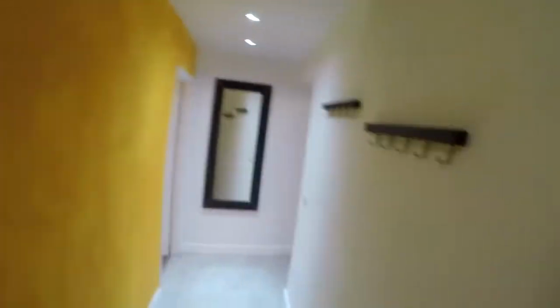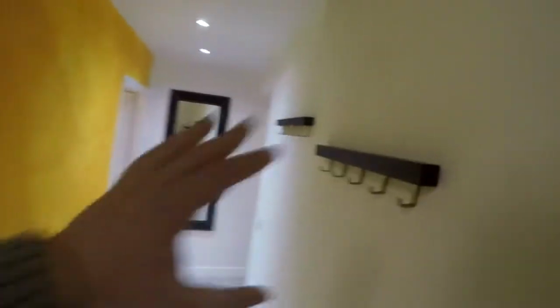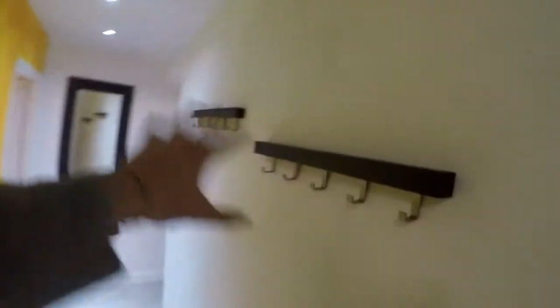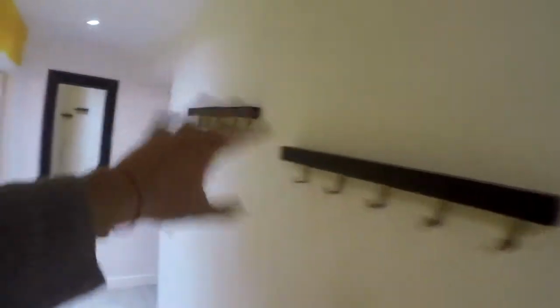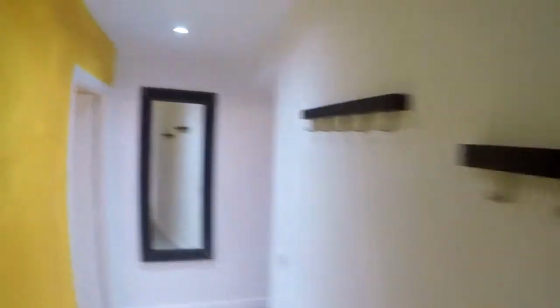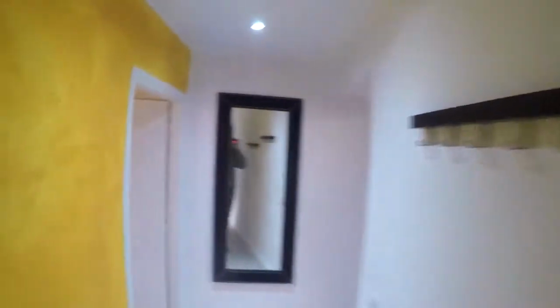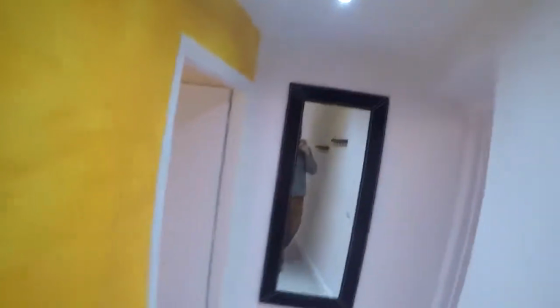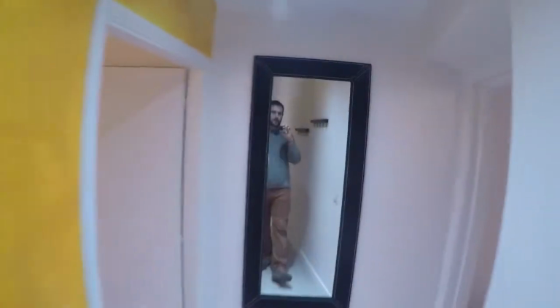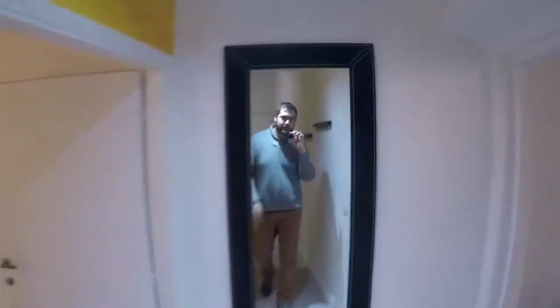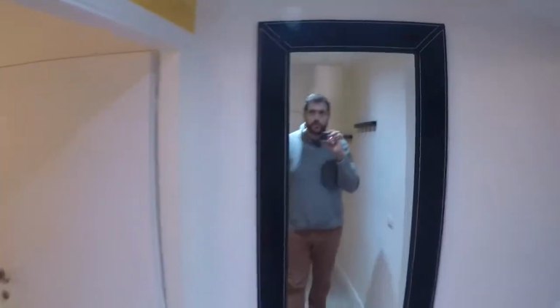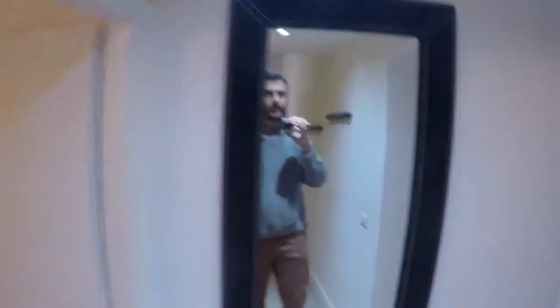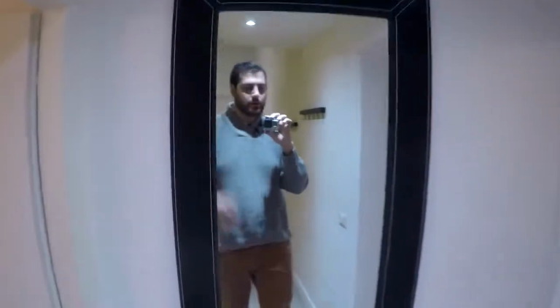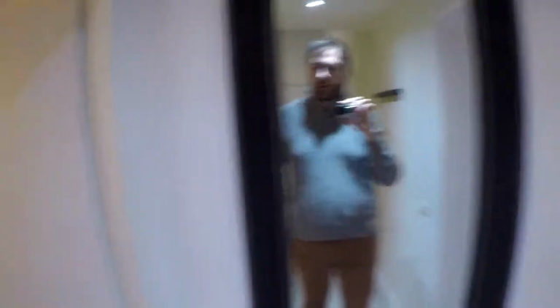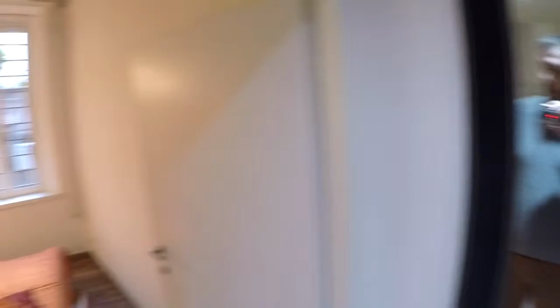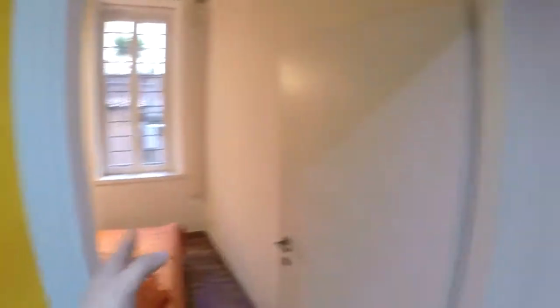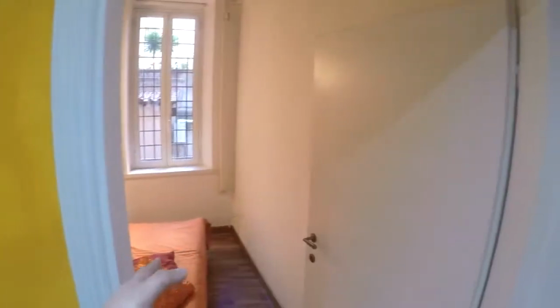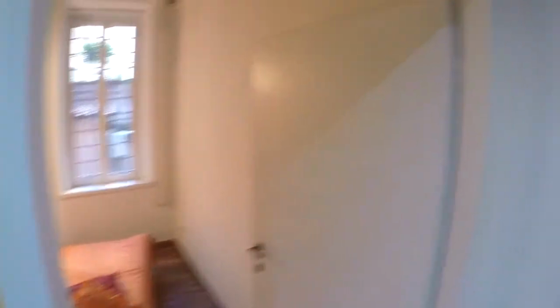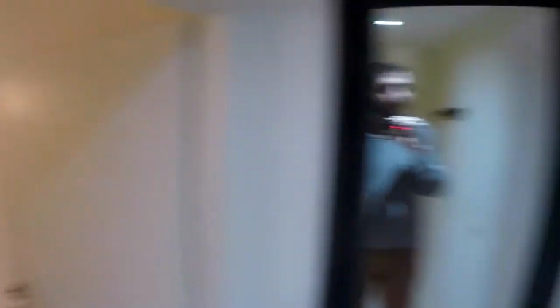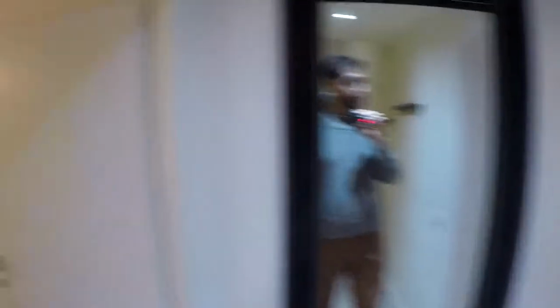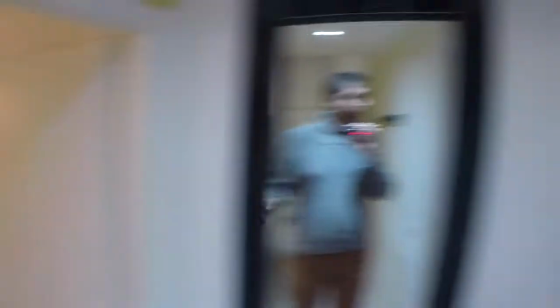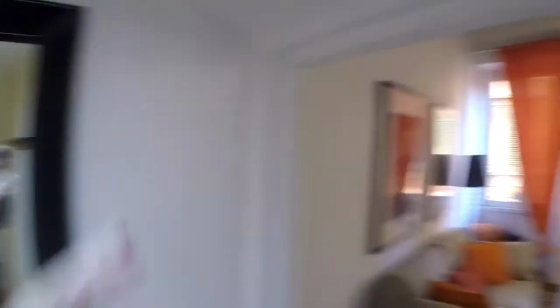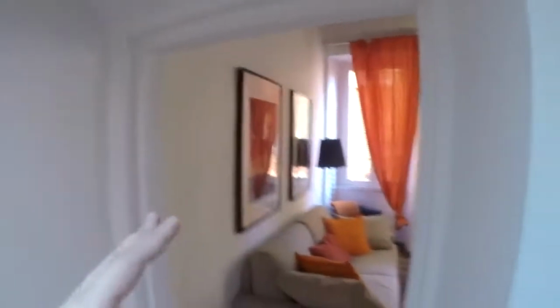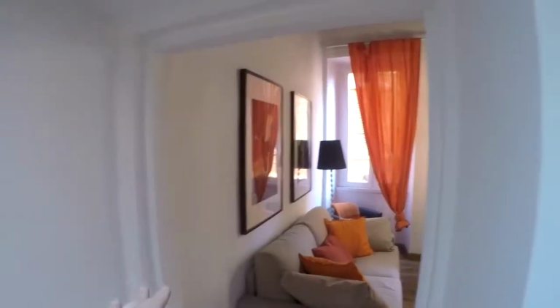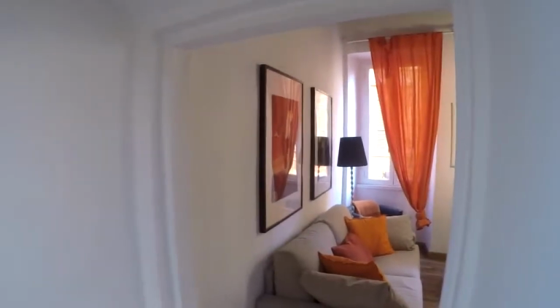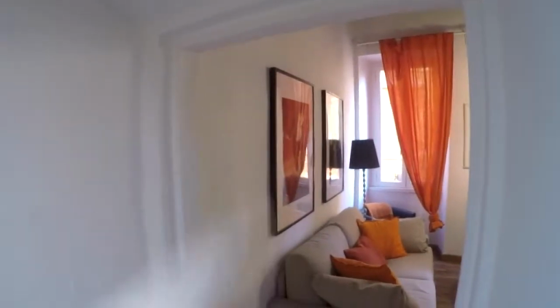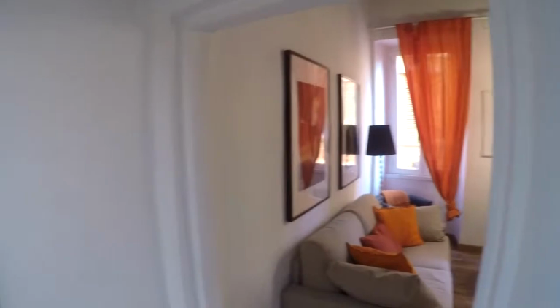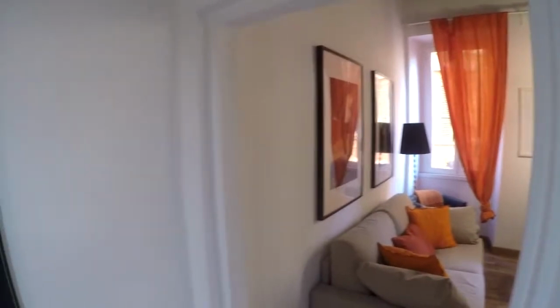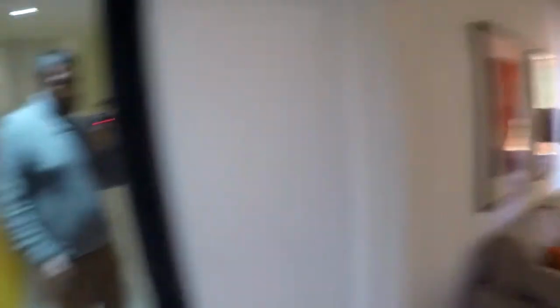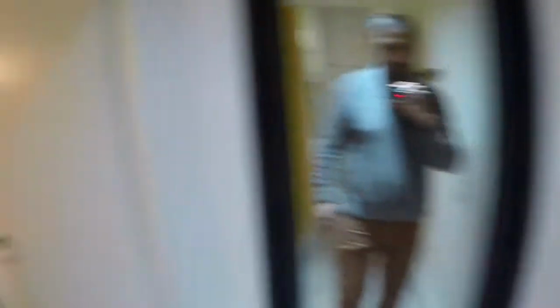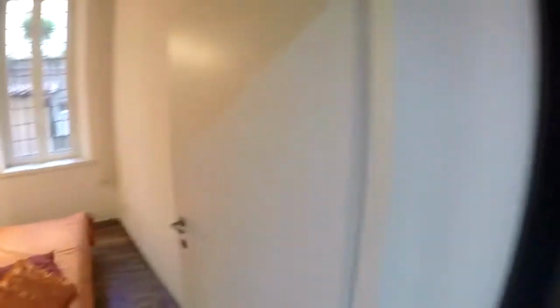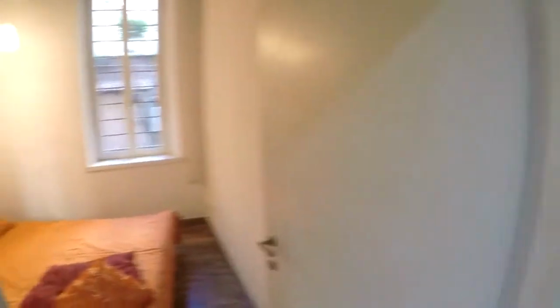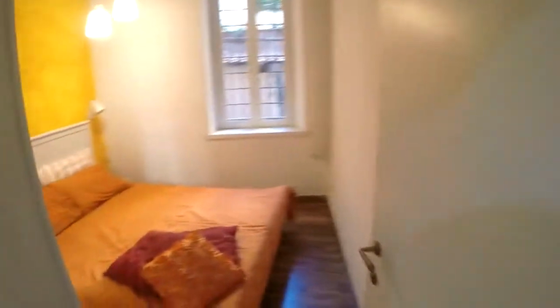Here you have racks for your jackets. There is this beautiful mirror here. On the left we have the bedroom and on the right we have the living room with a double sofa bed. Let's check the bedroom.